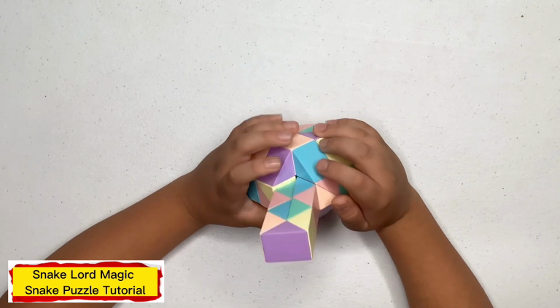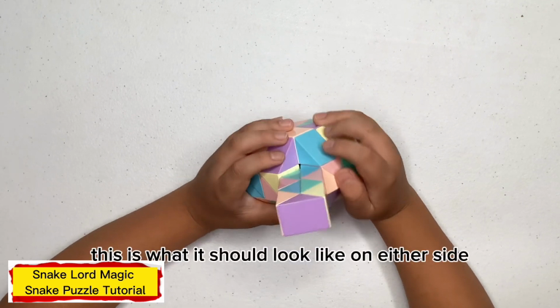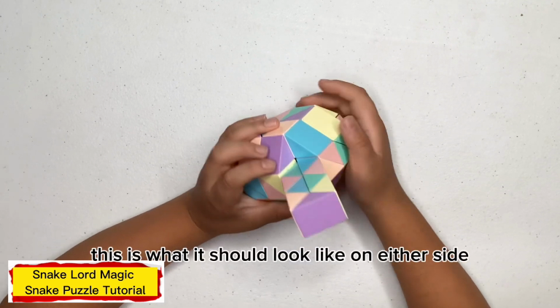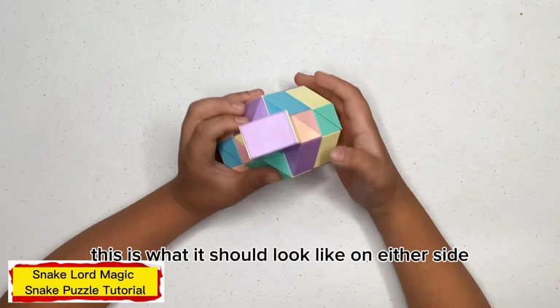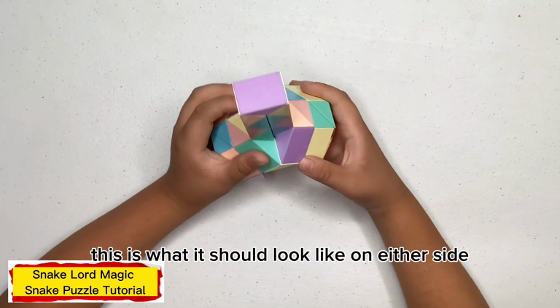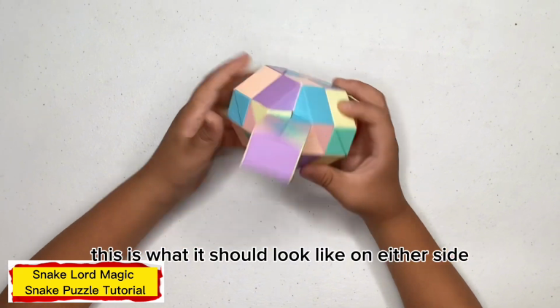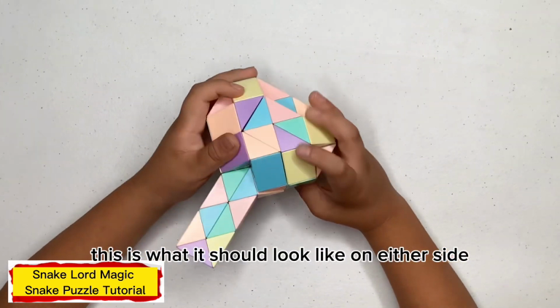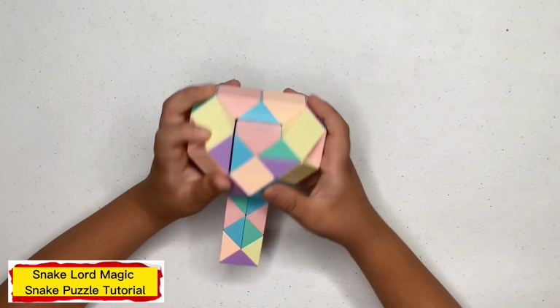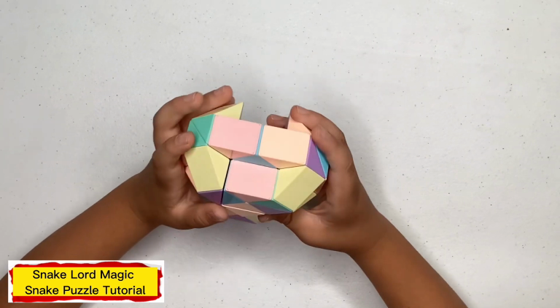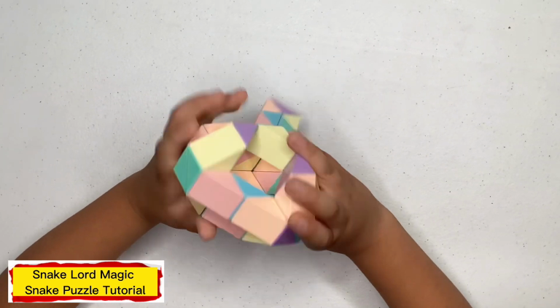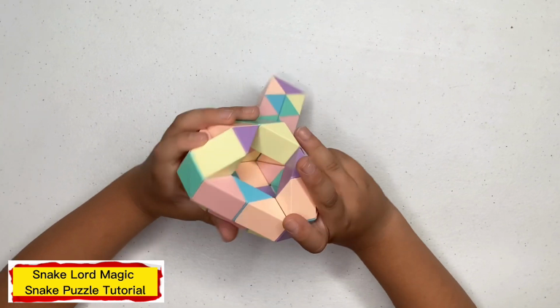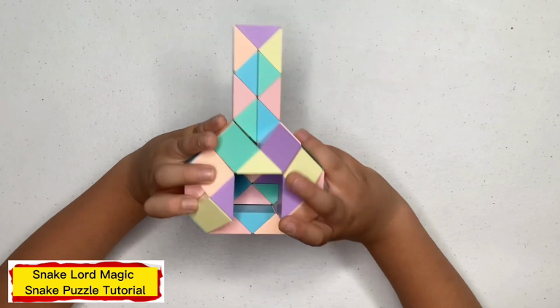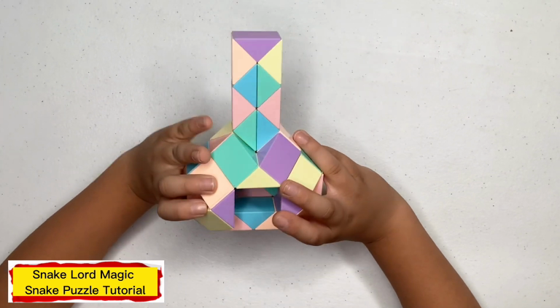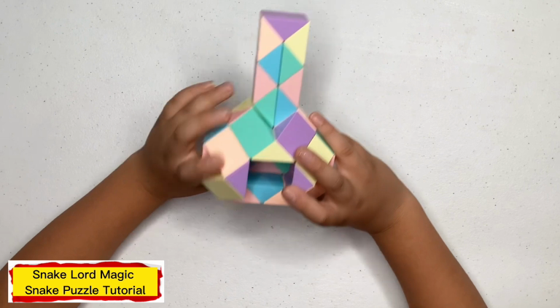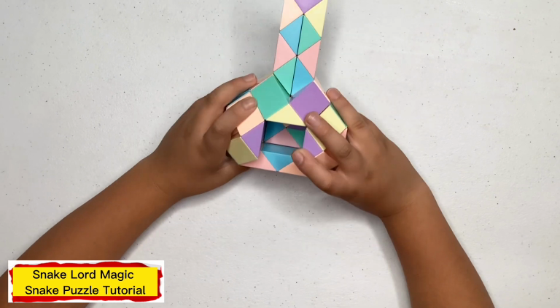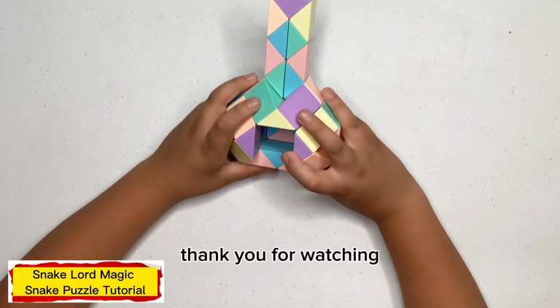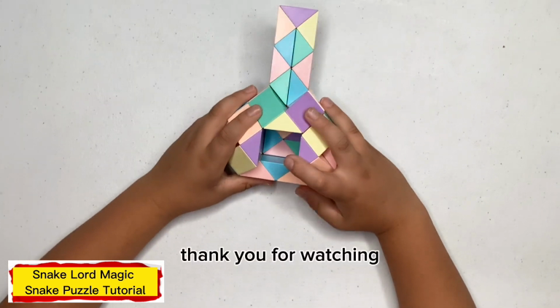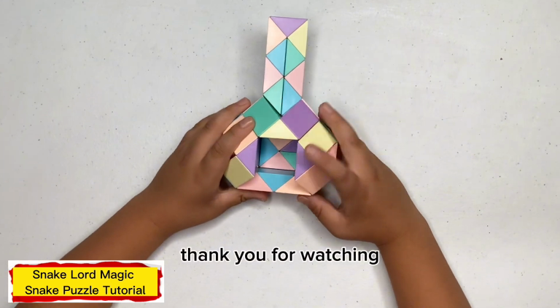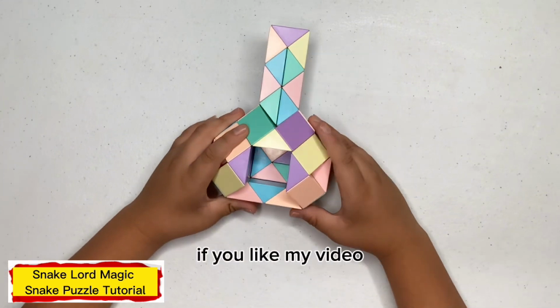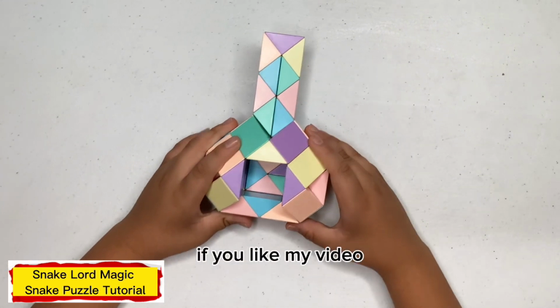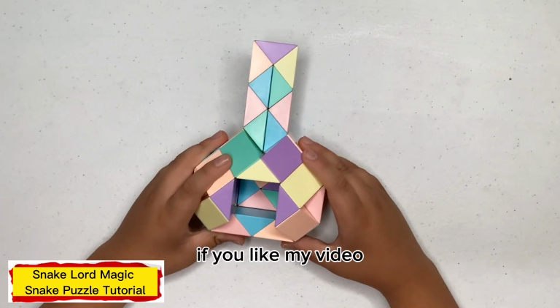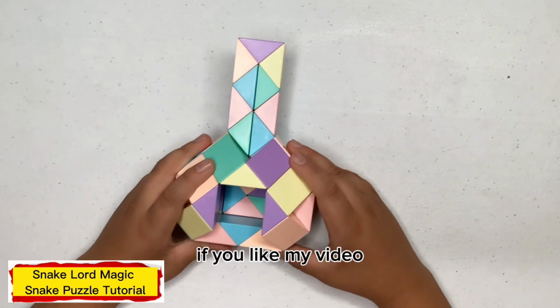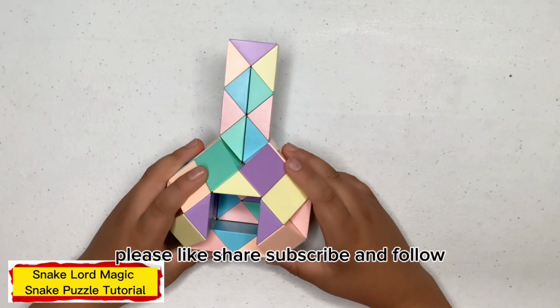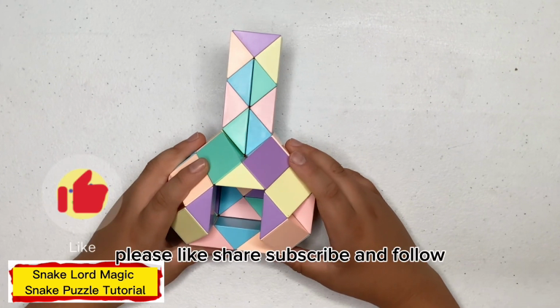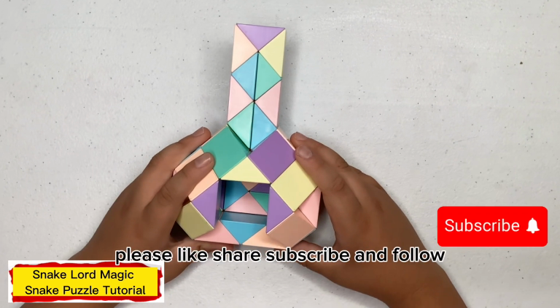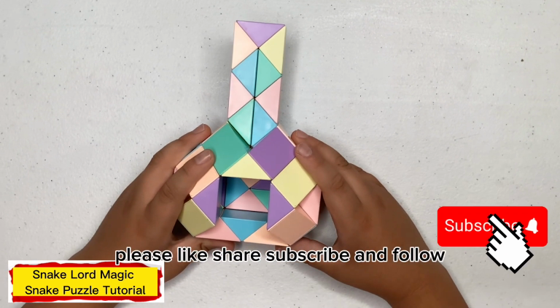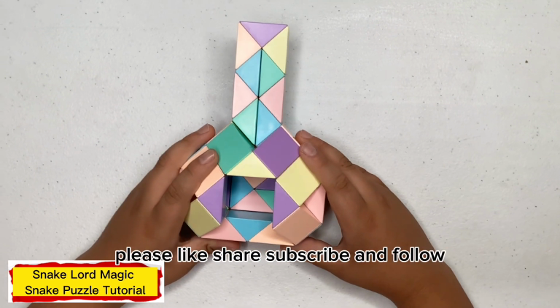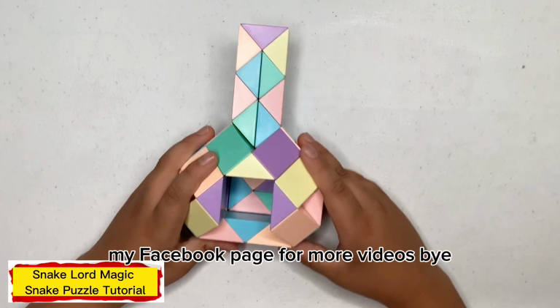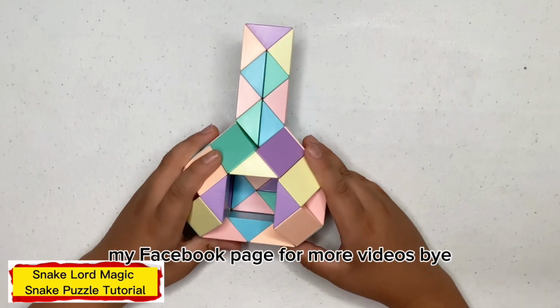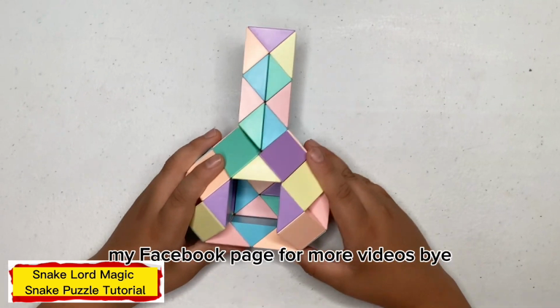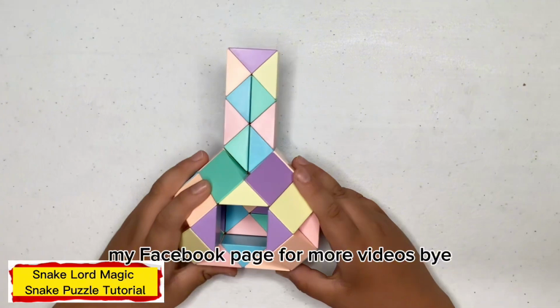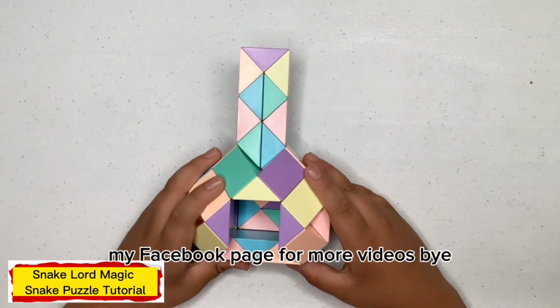This is what it looks like on either side. Thank you for watching. If you like my video, please like, share, subscribe, and follow my Facebook page for more videos. Bye.